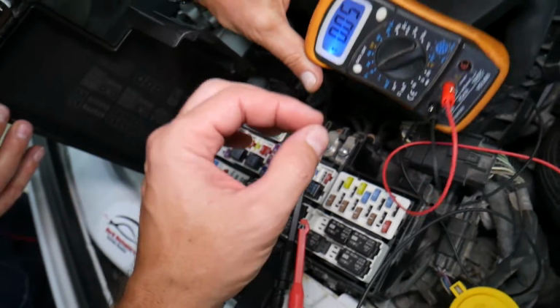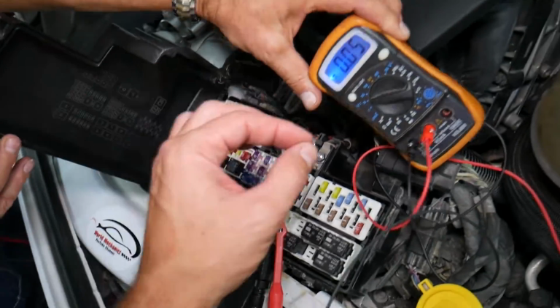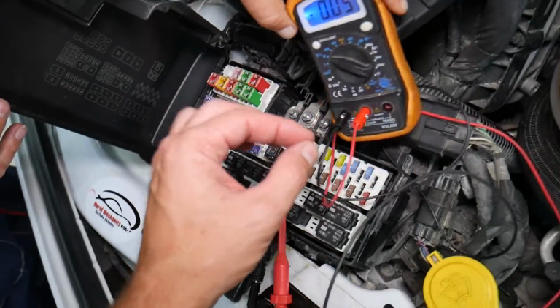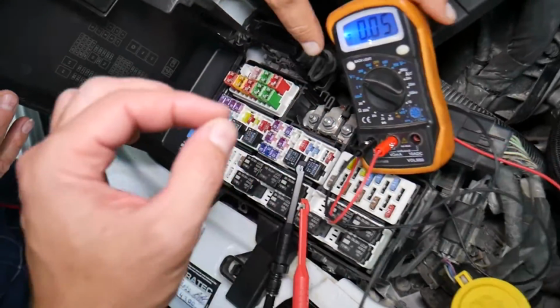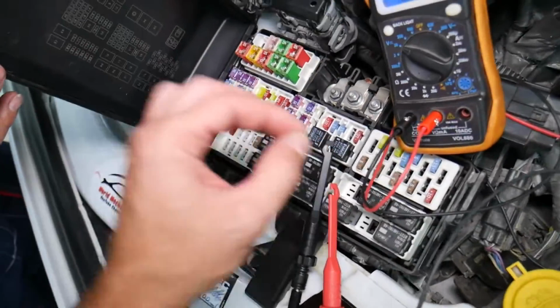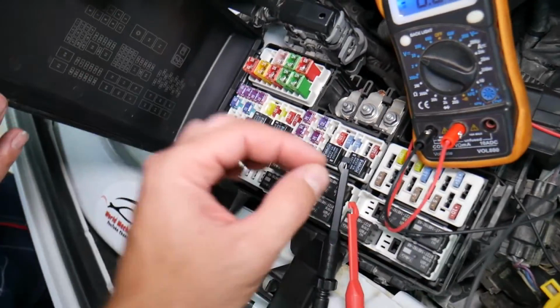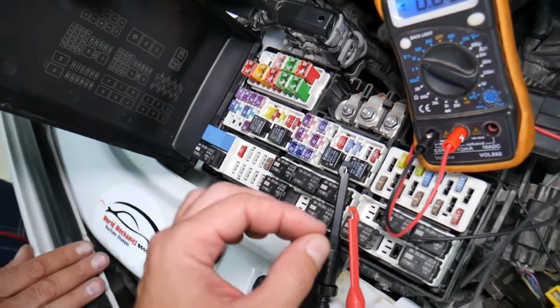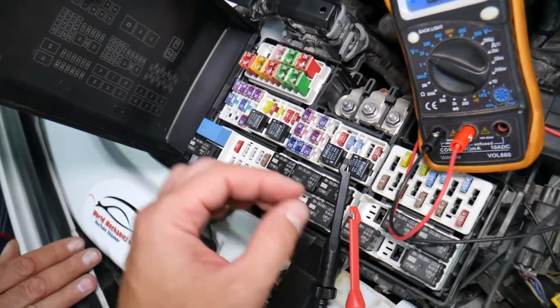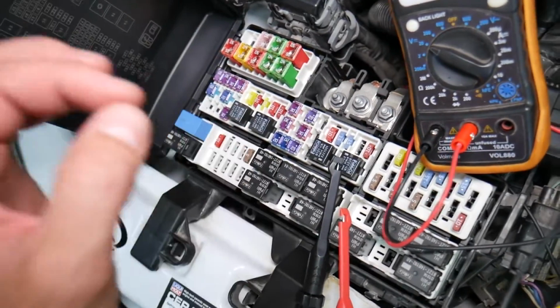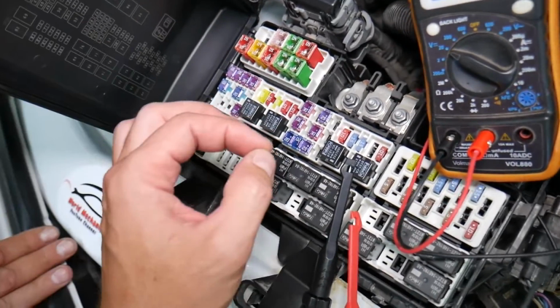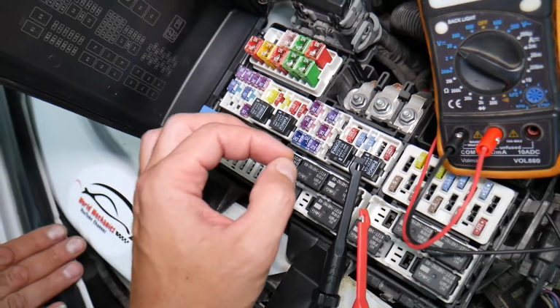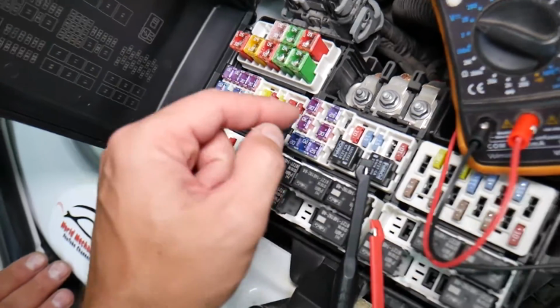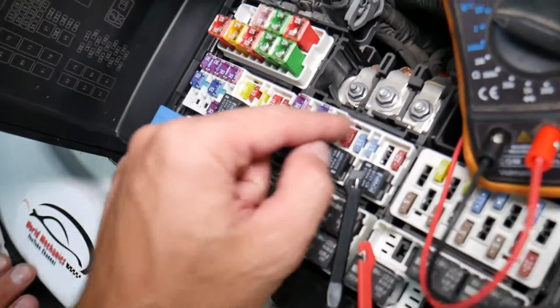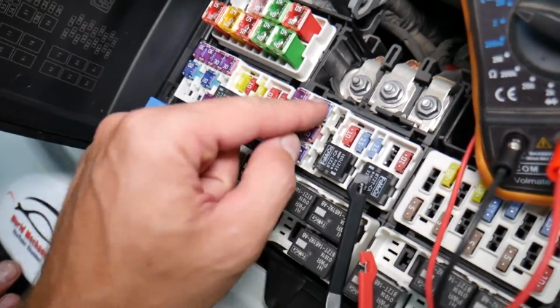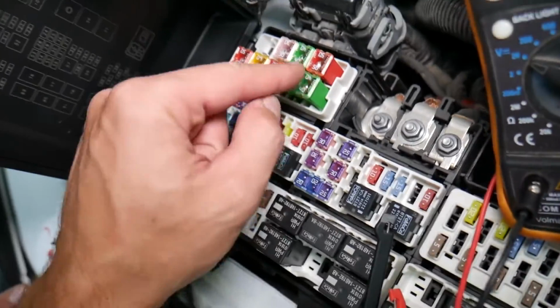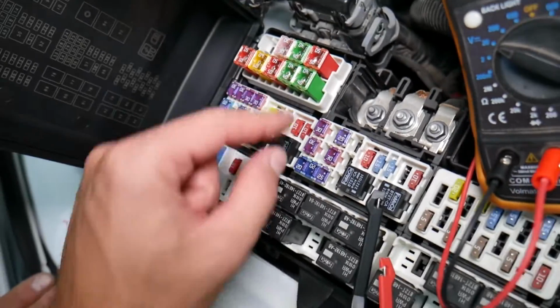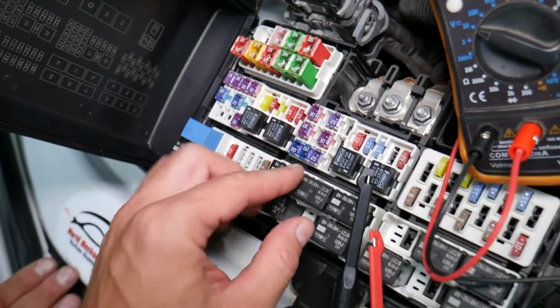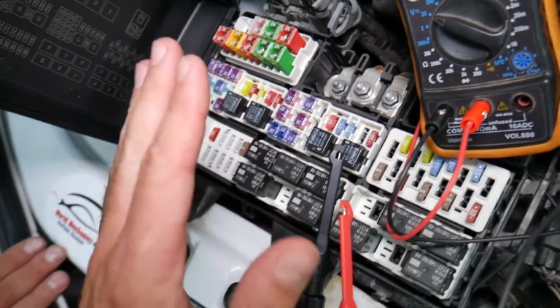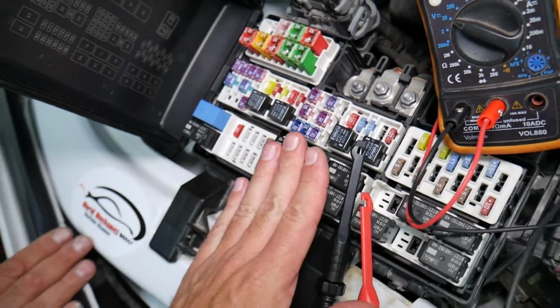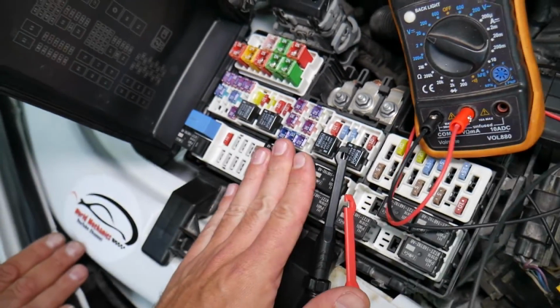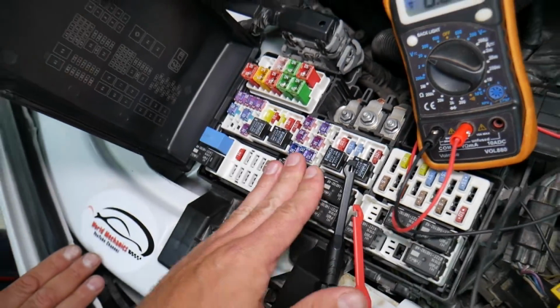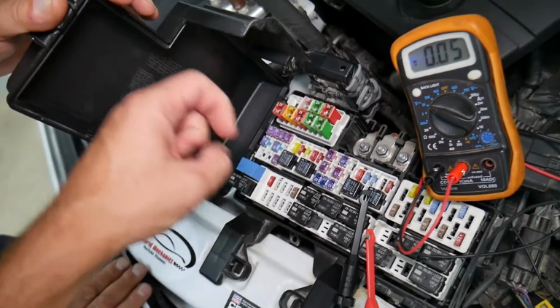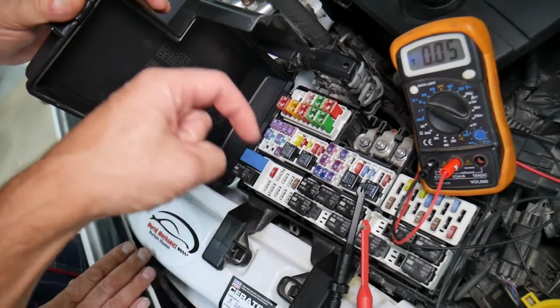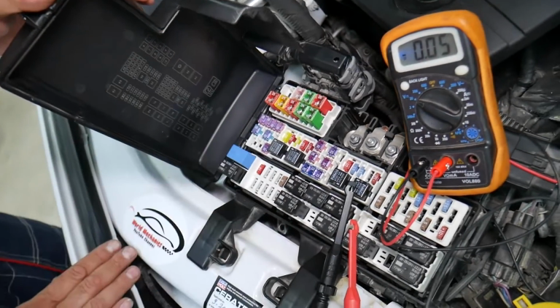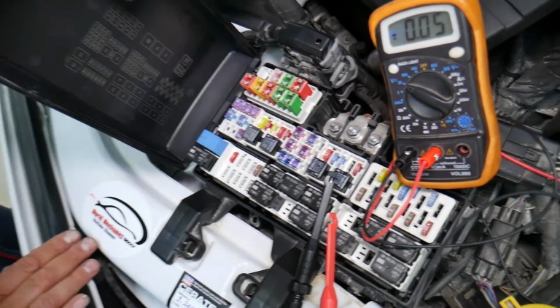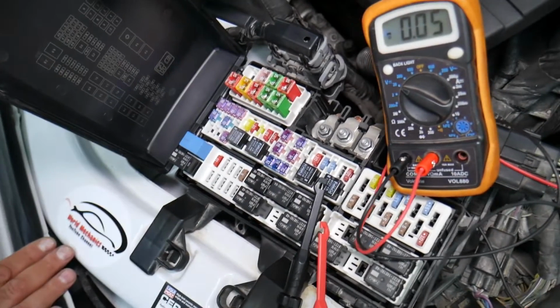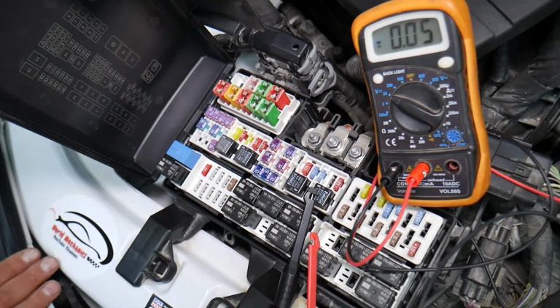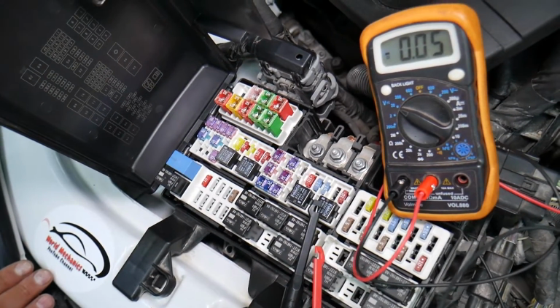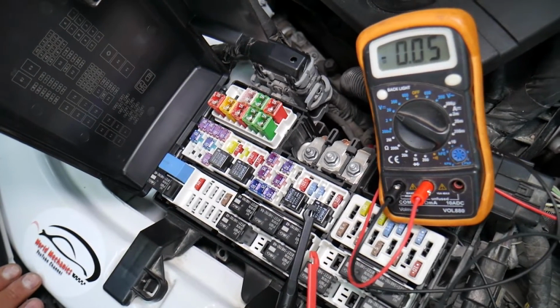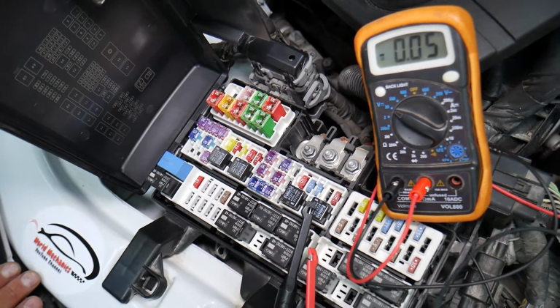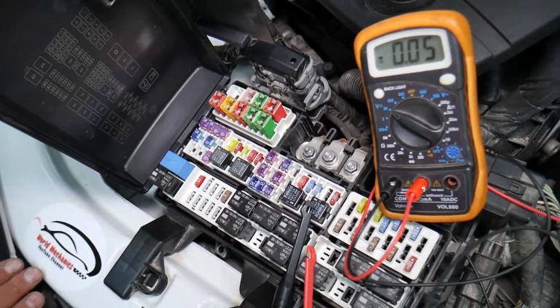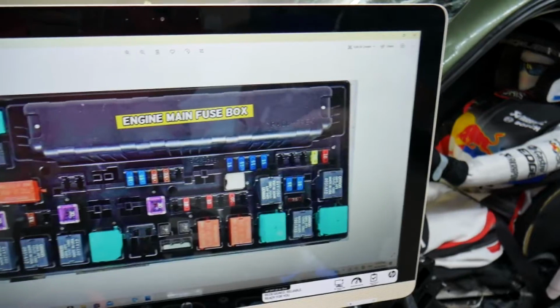All you have to do is test your fuse, find out it's bad, replace it, and fix your problem. We will have a video on how to test different kinds of fuses and how to test relays — we'll put the link in the description below. Please check it out.